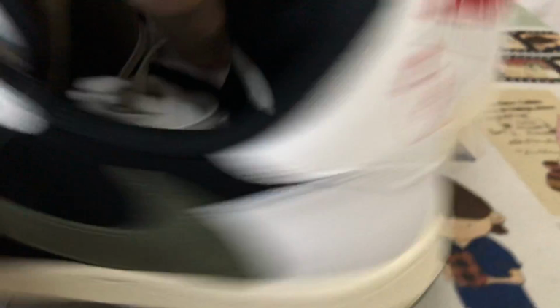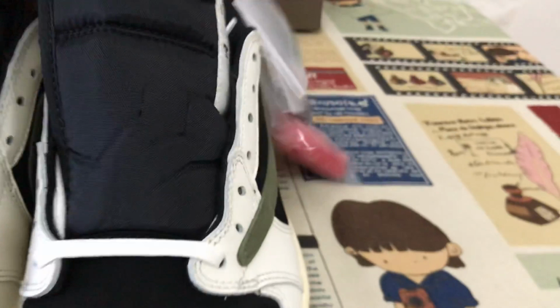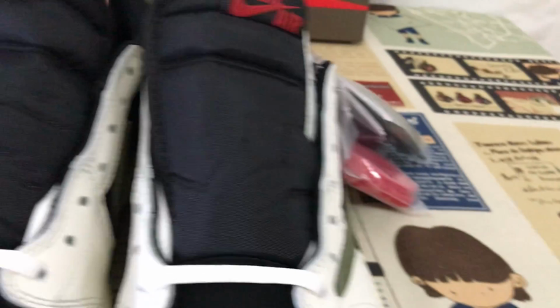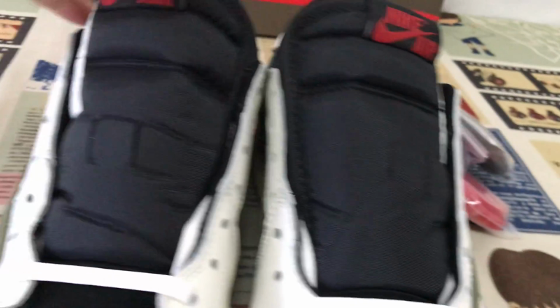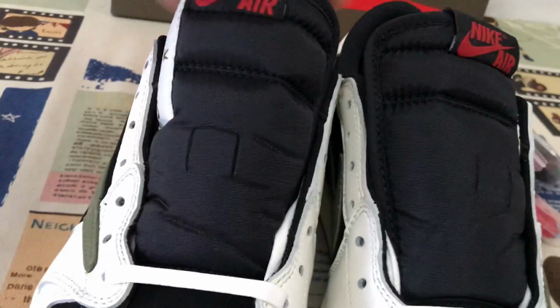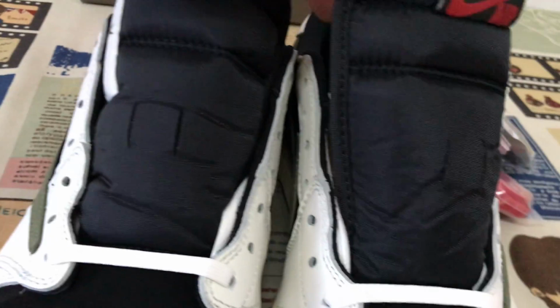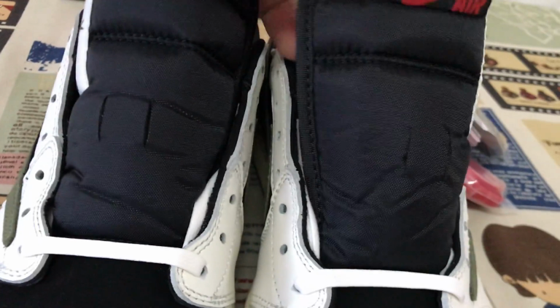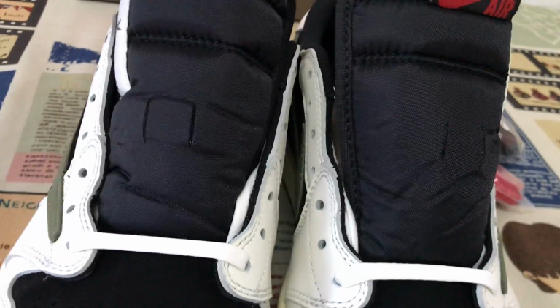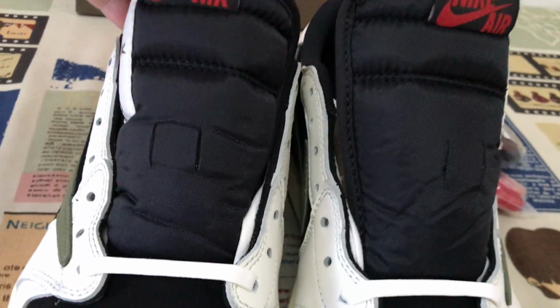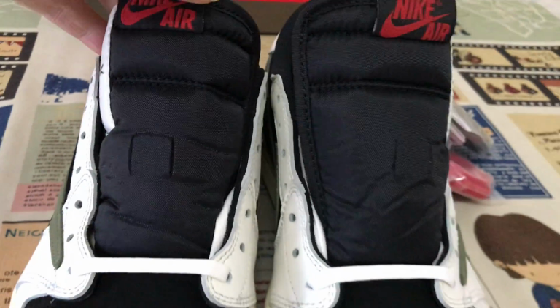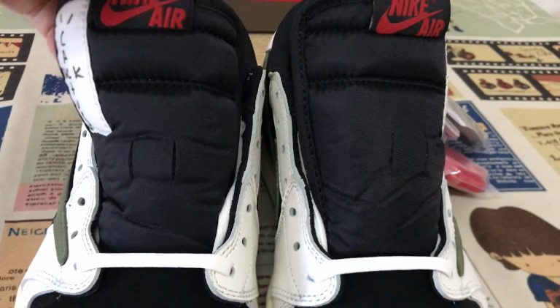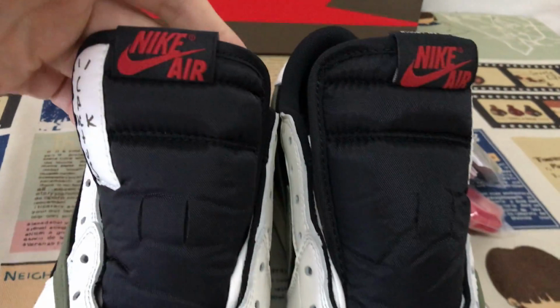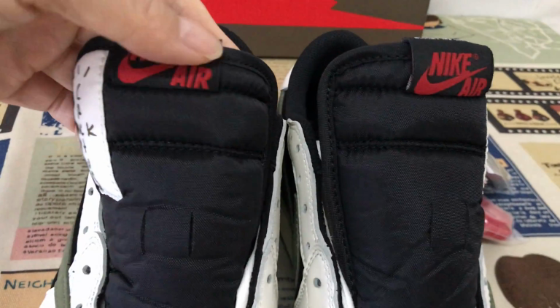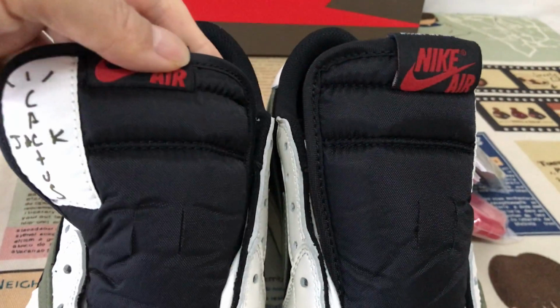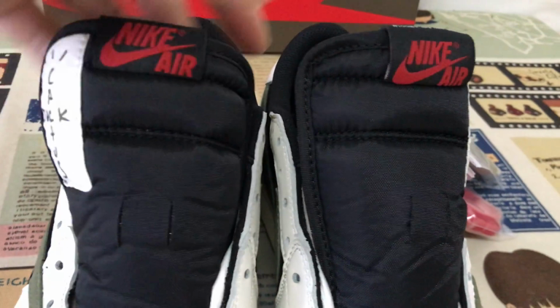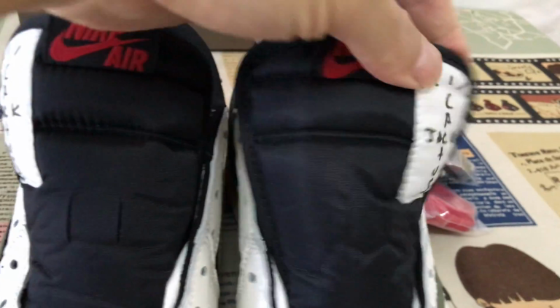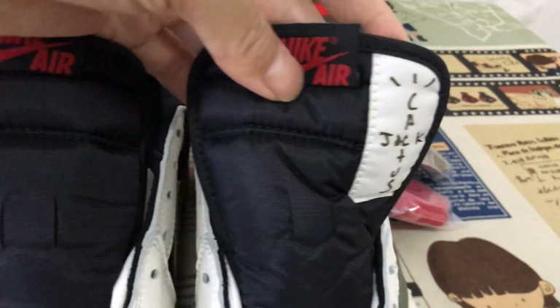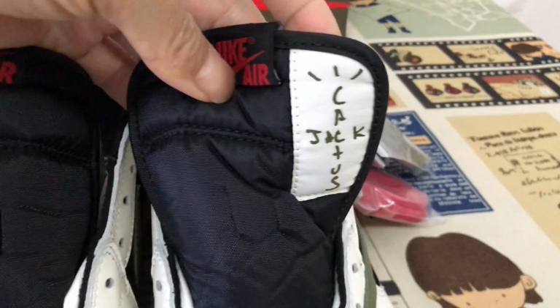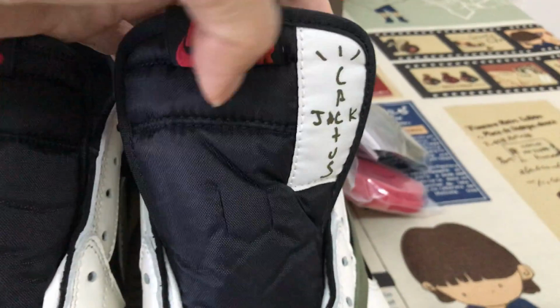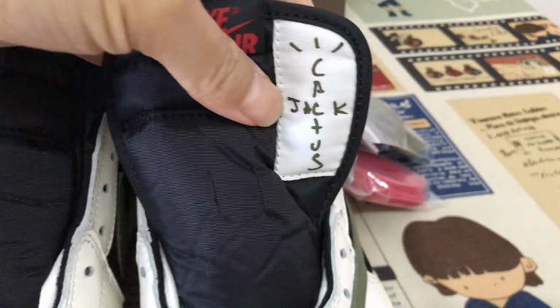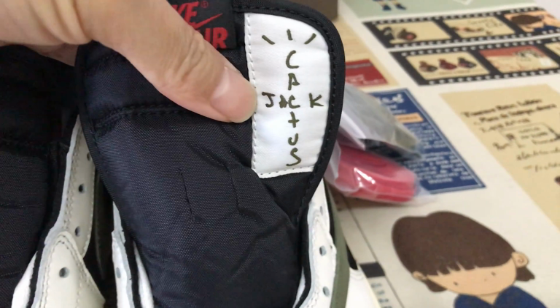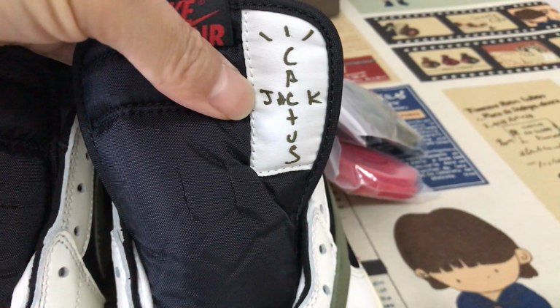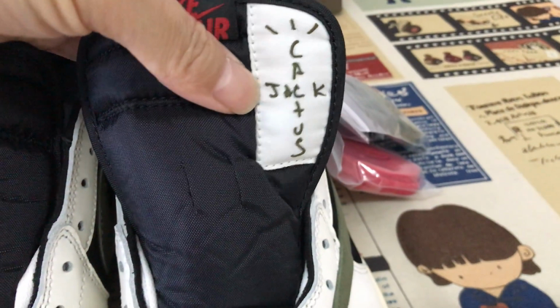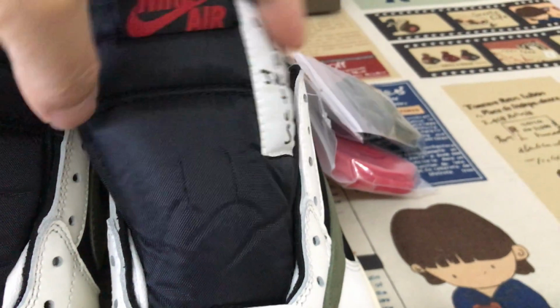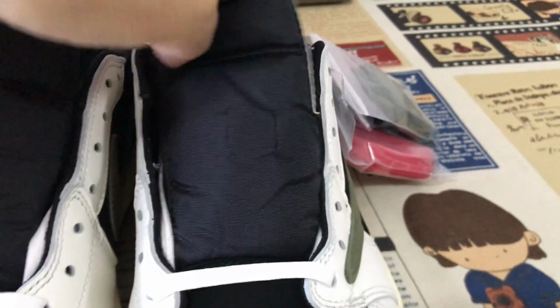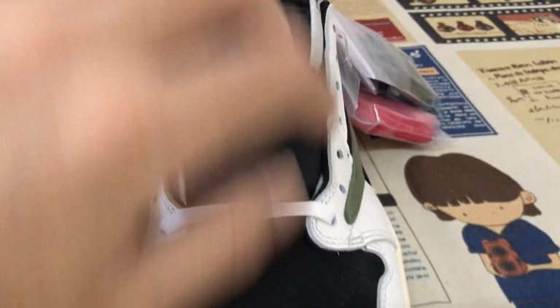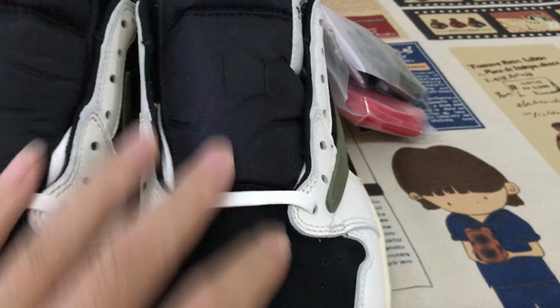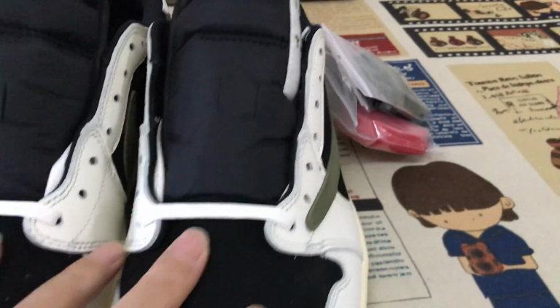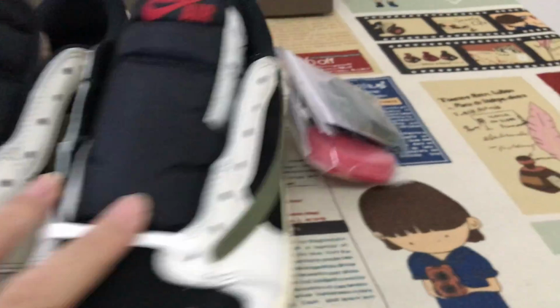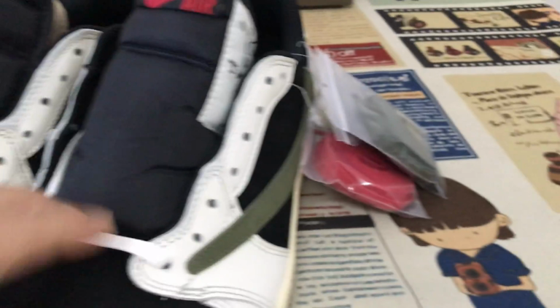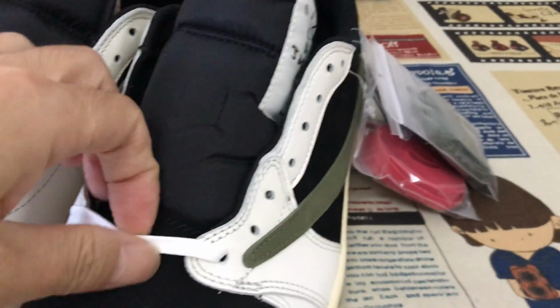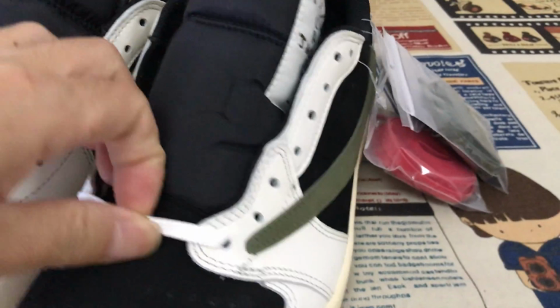Looking at the tongue area, it has a black tongue with the tongue label, and the Cactus Jack tongue label as well. The shoes come with white laces.